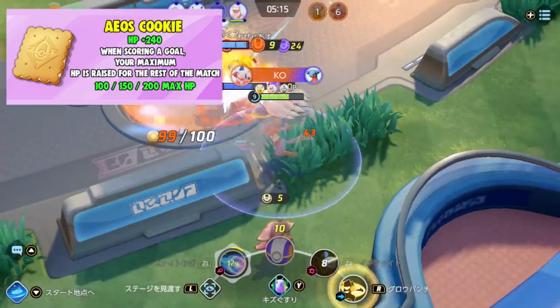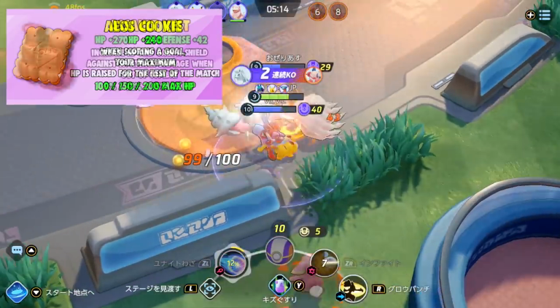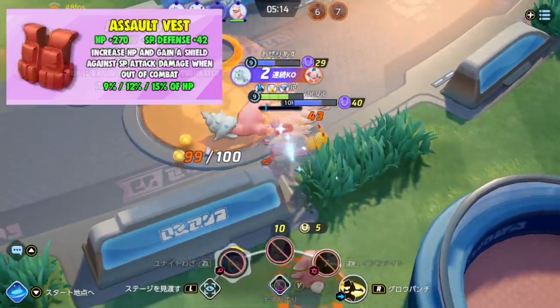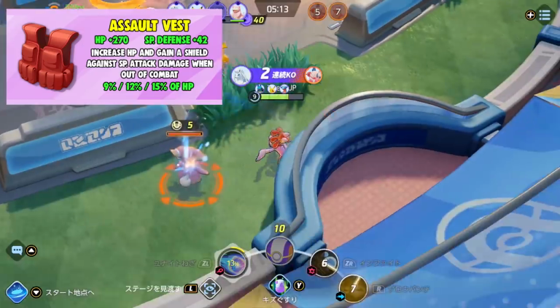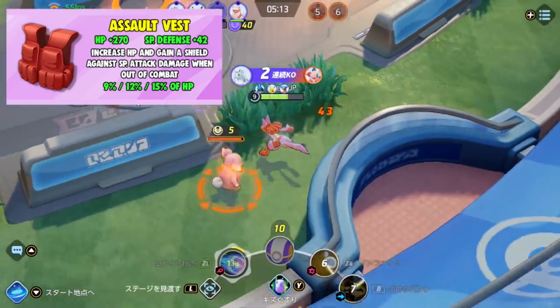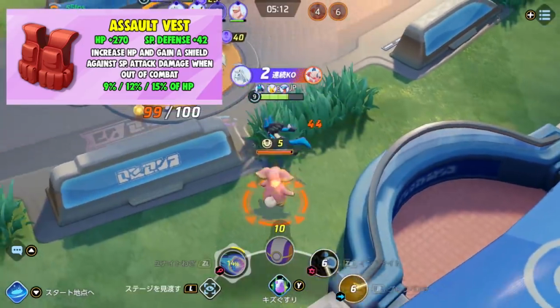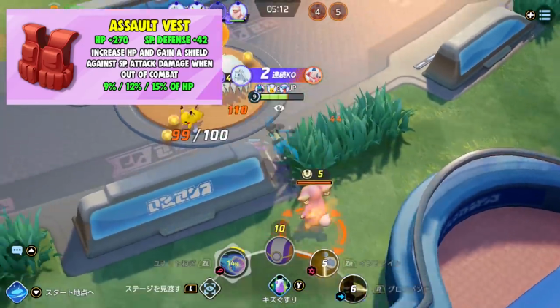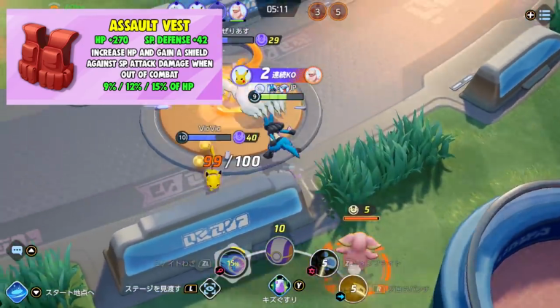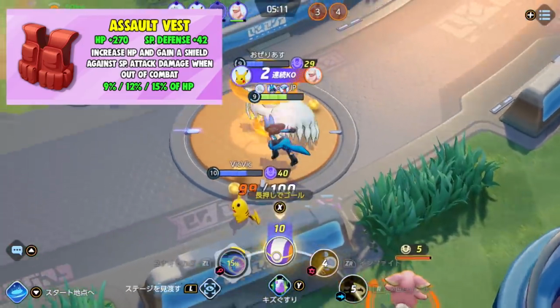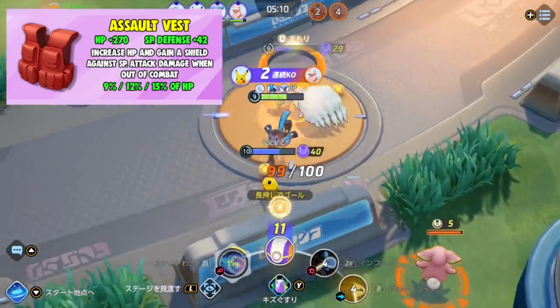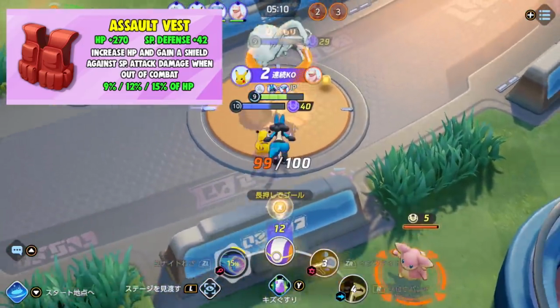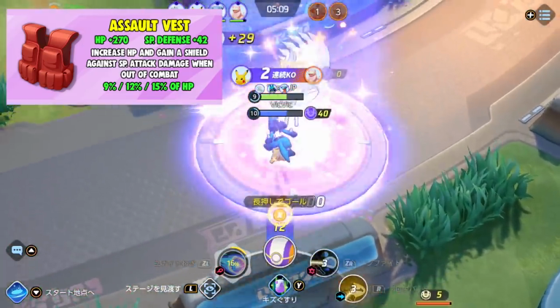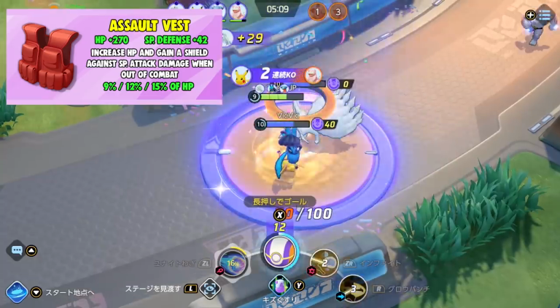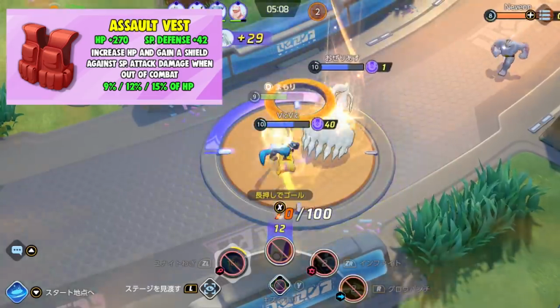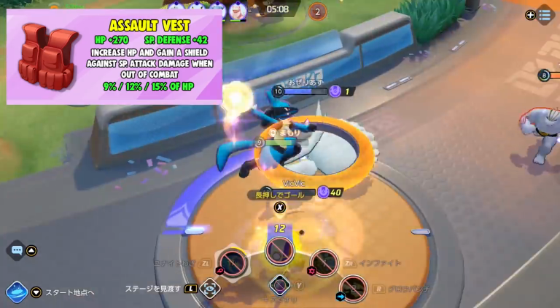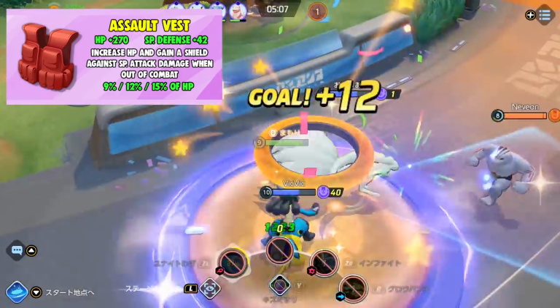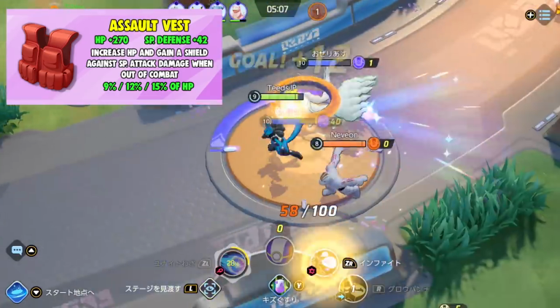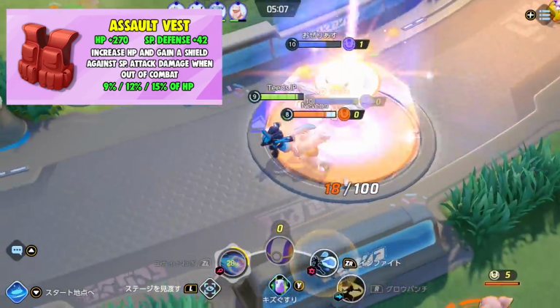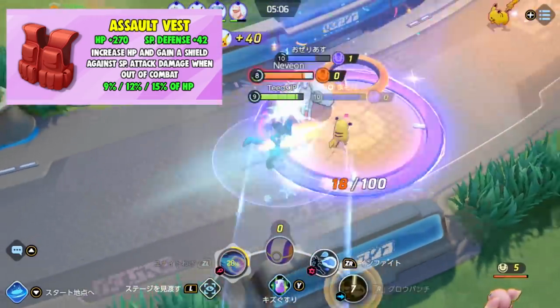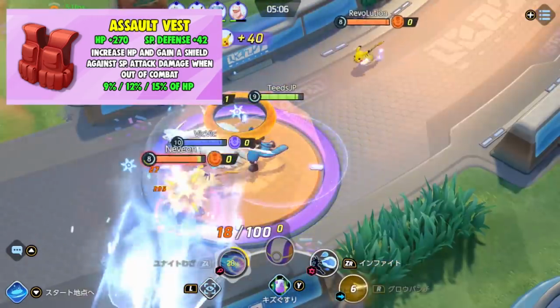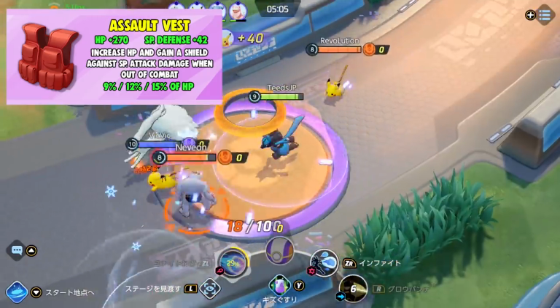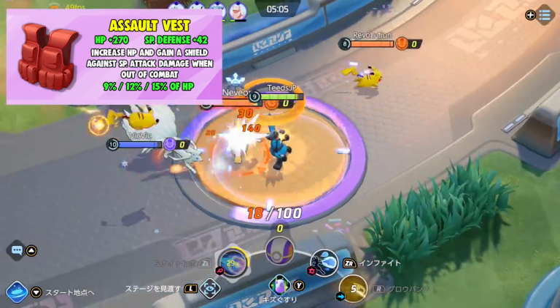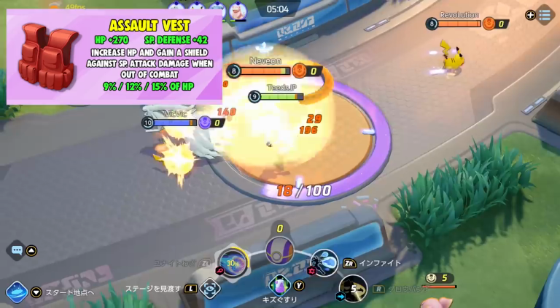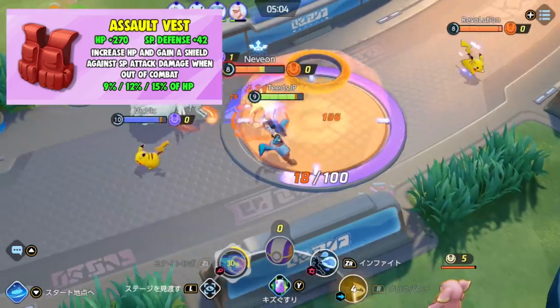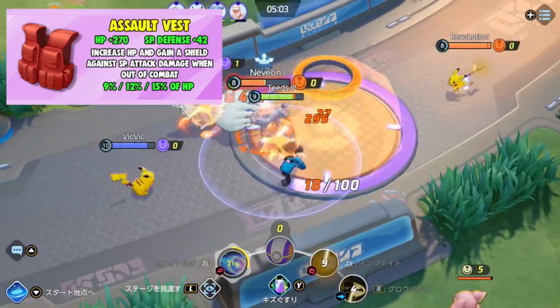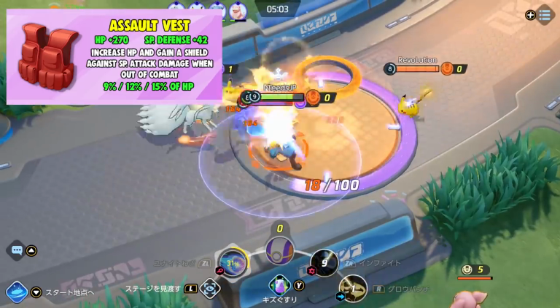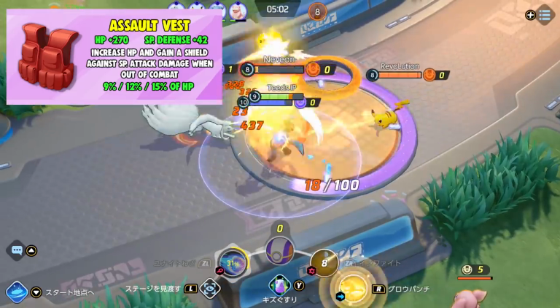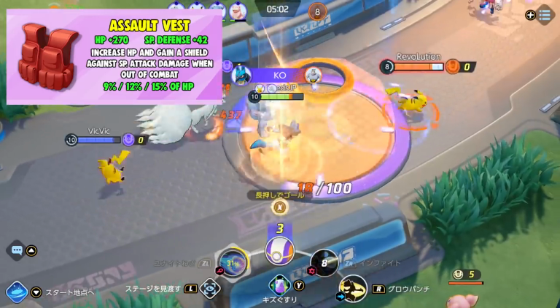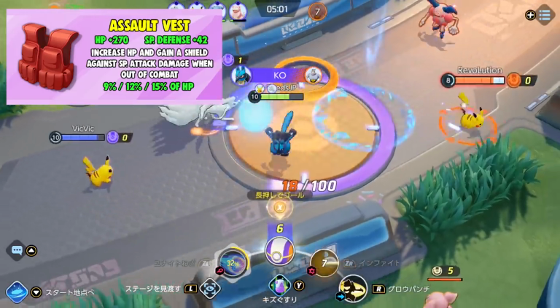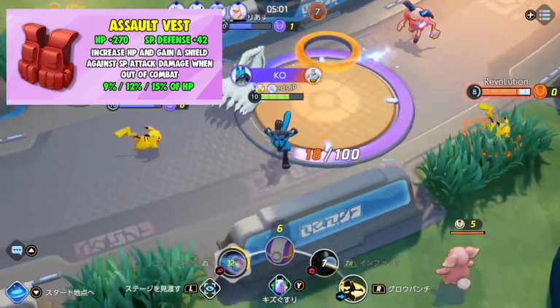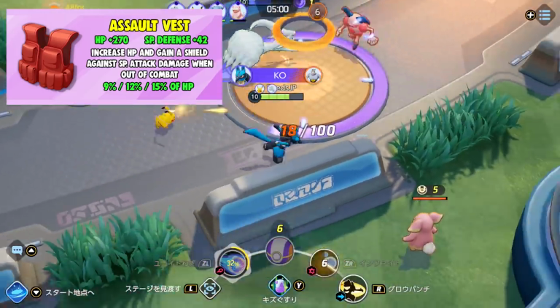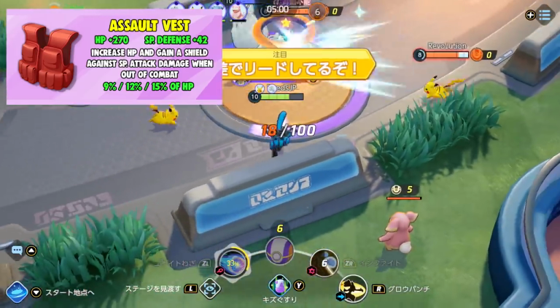Next is Assault Vest. This item increases your health by 270 and gives you increased special defense. It increases health and grants a shield against special attack damage while out of combat. This item seems to be great for tanks or those who just want some extra defense.